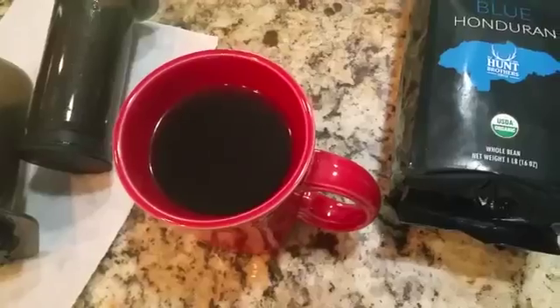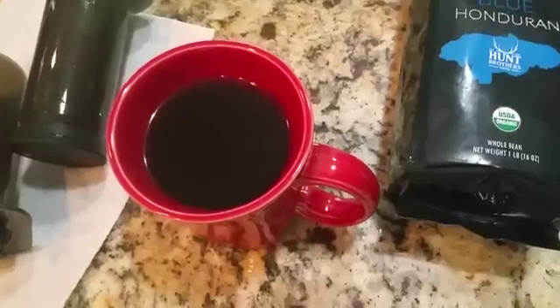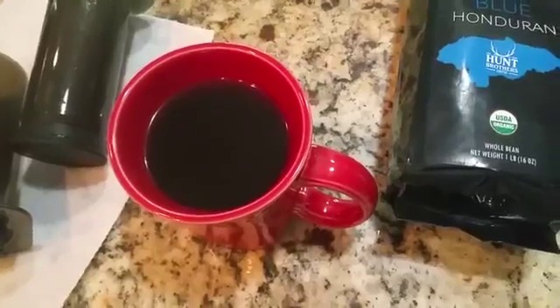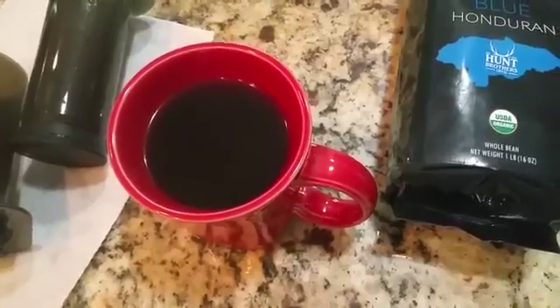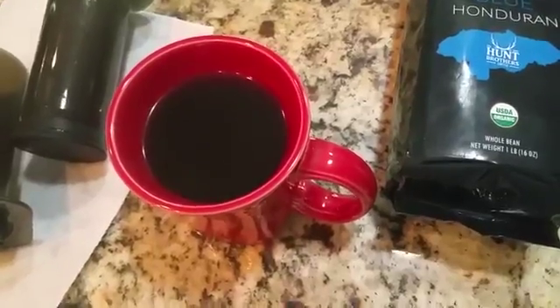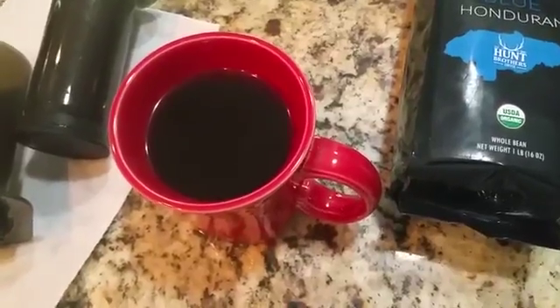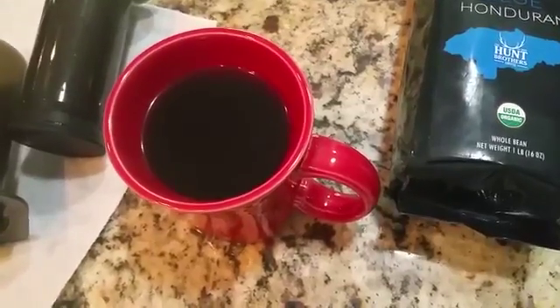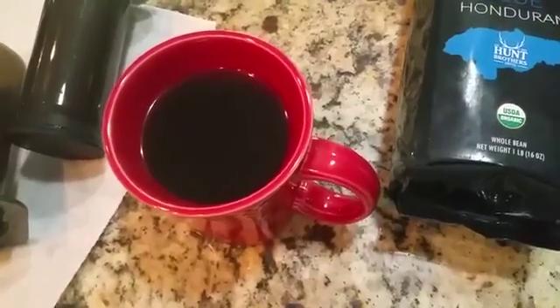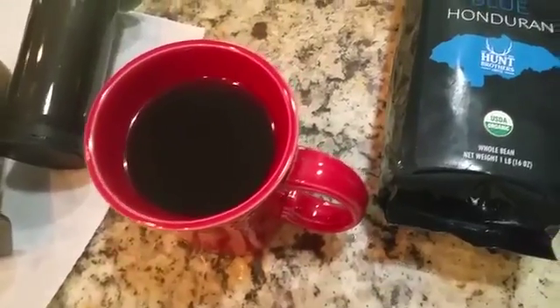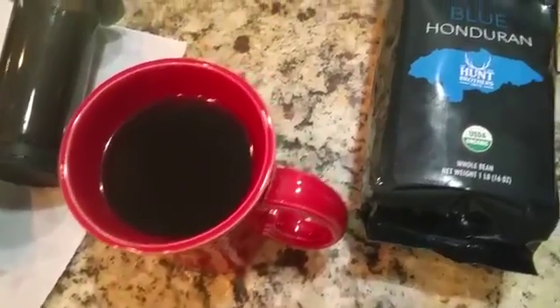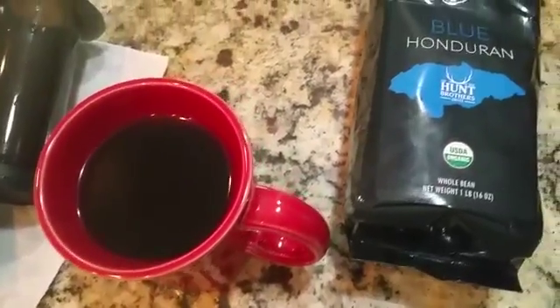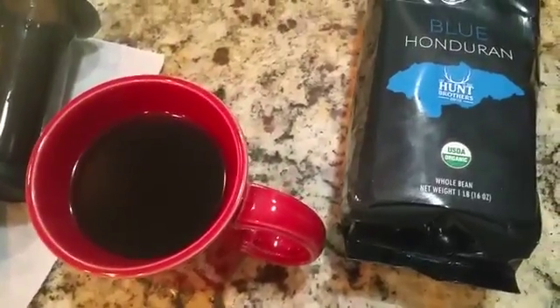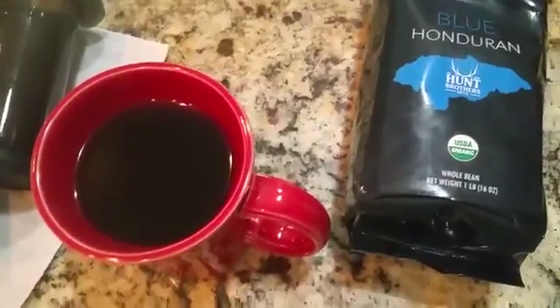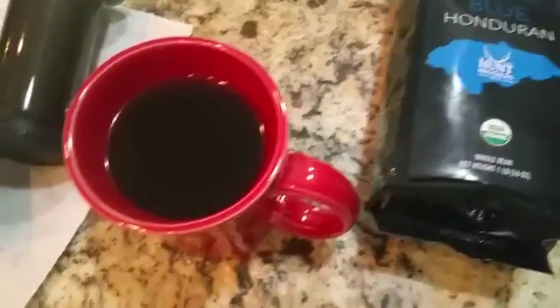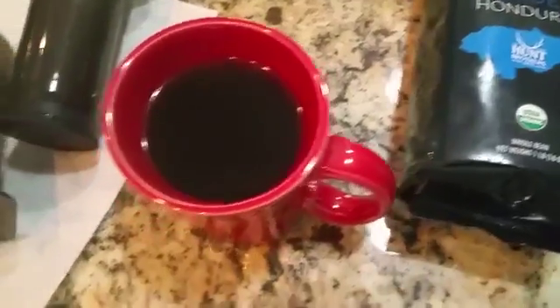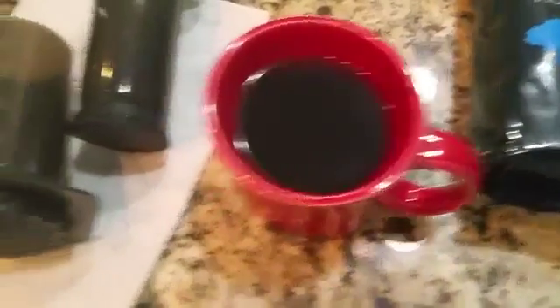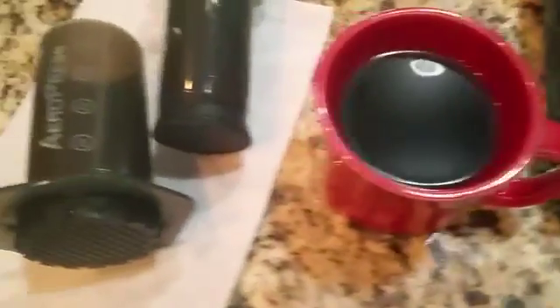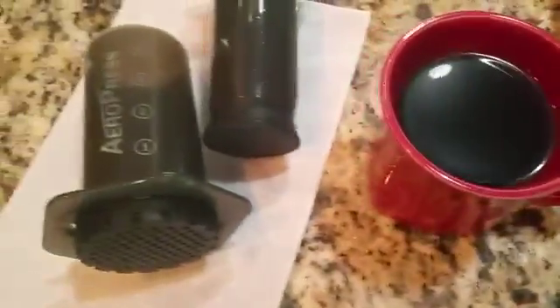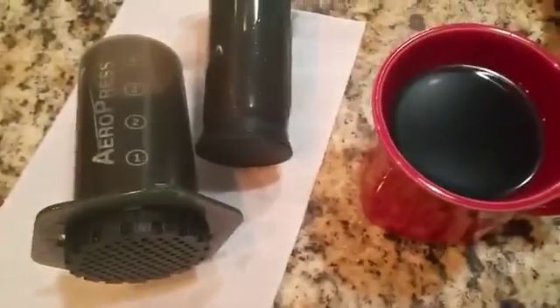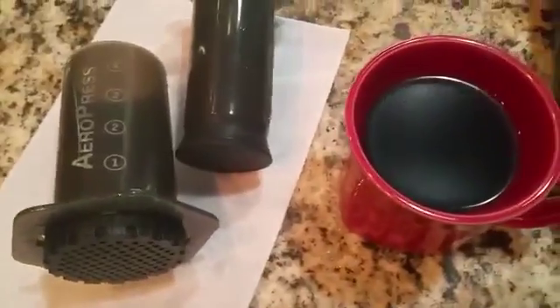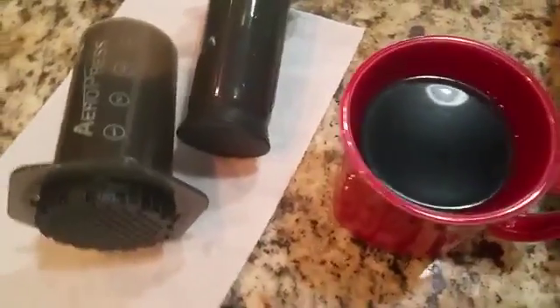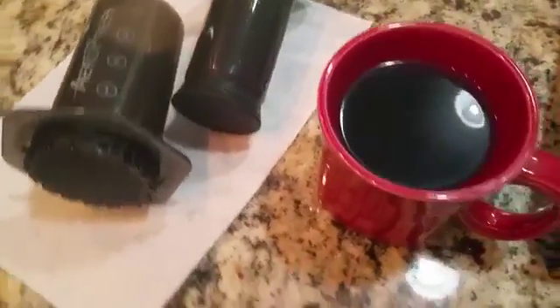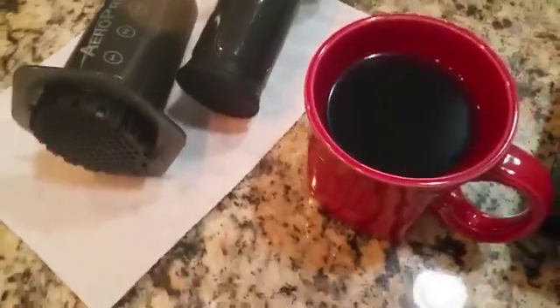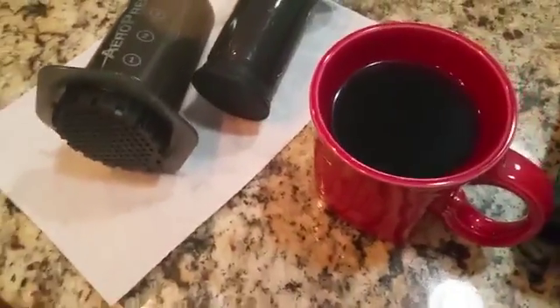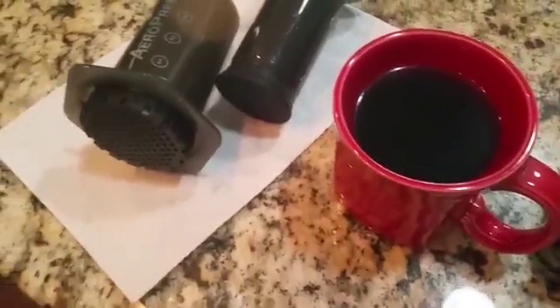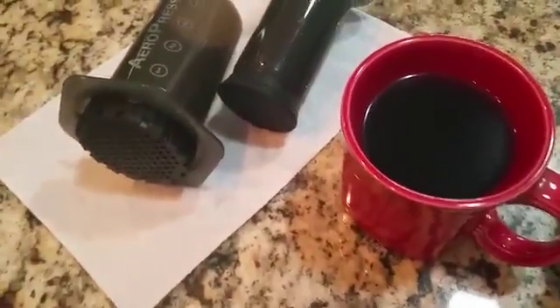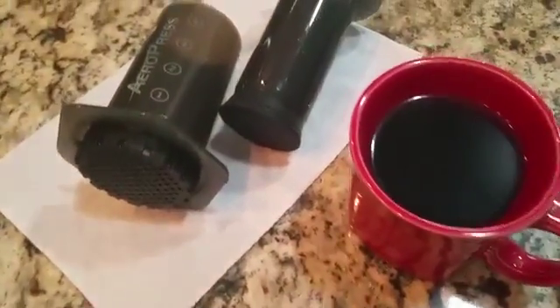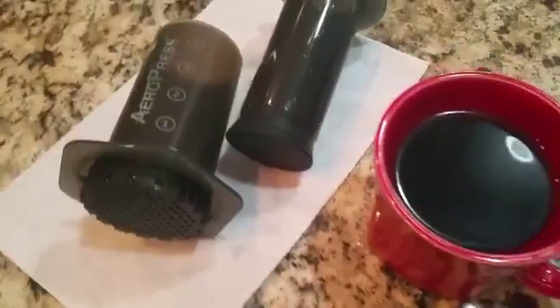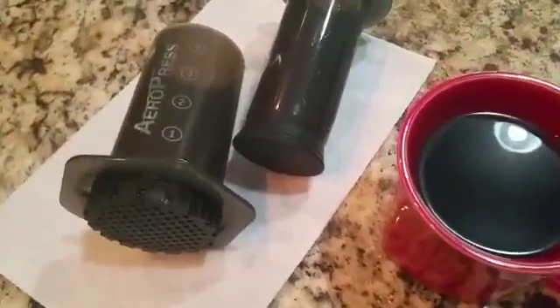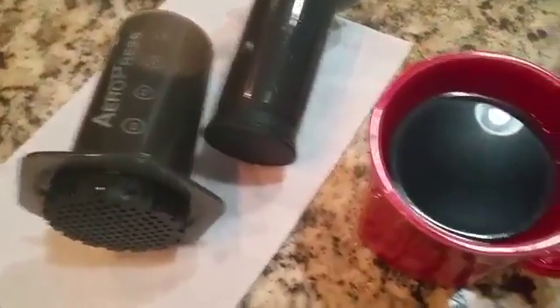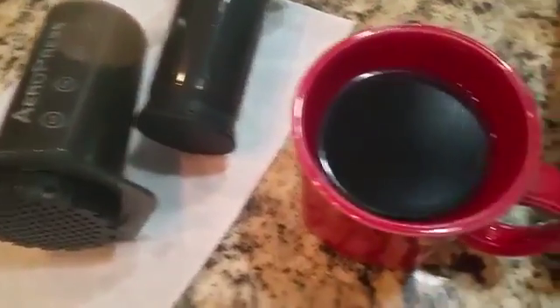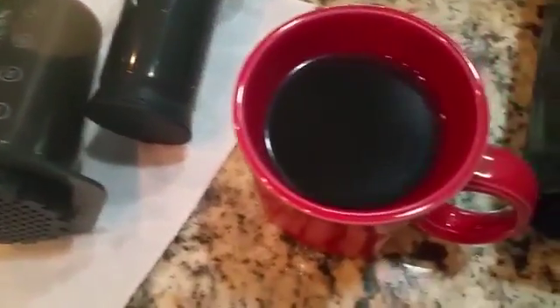This is a brief review of the Blue Hunter and Hunt Brothers coffee. I didn't really feel like showing you how it opens, so I brewed a cup in my Aeropress.